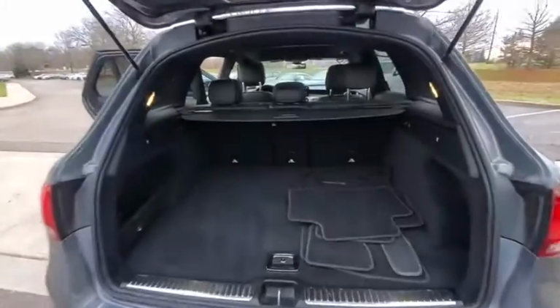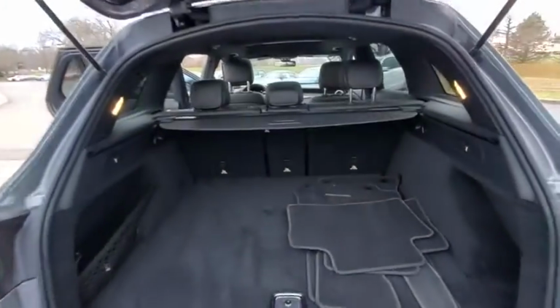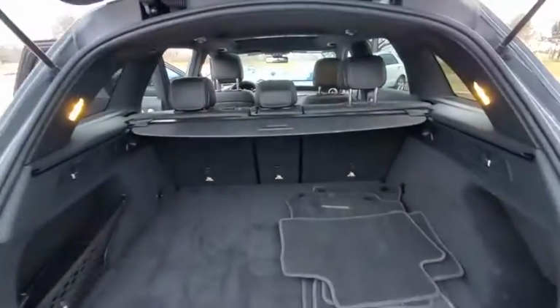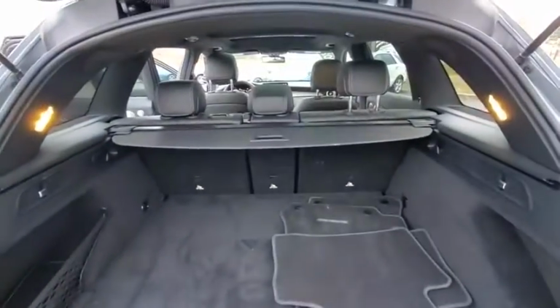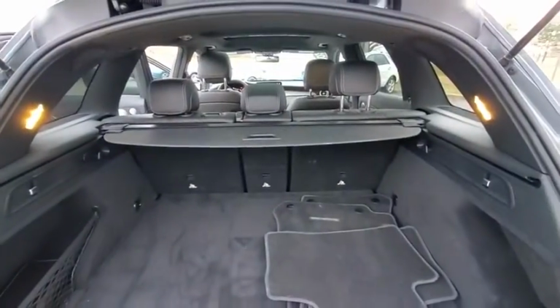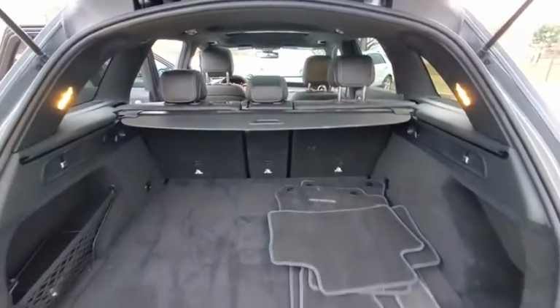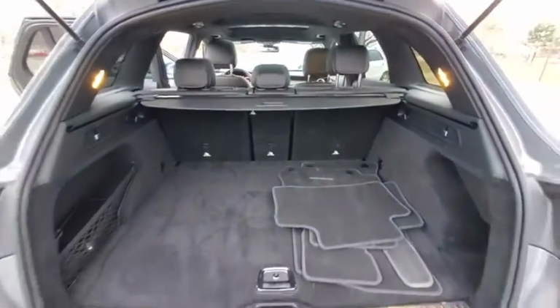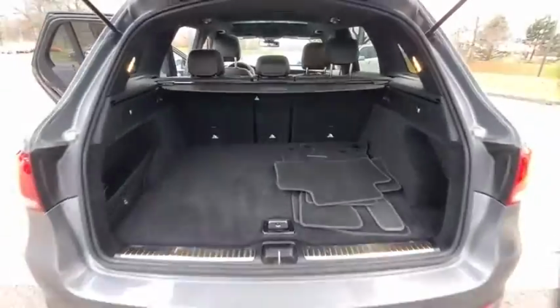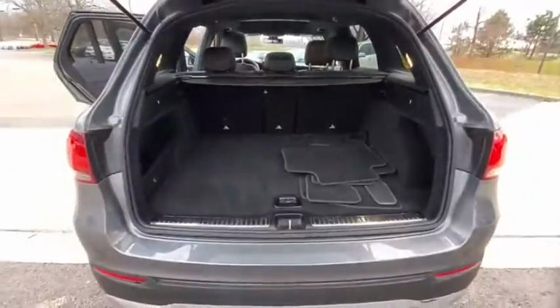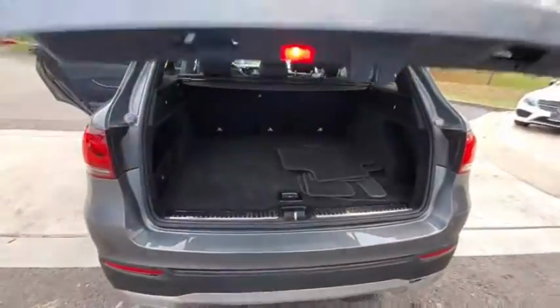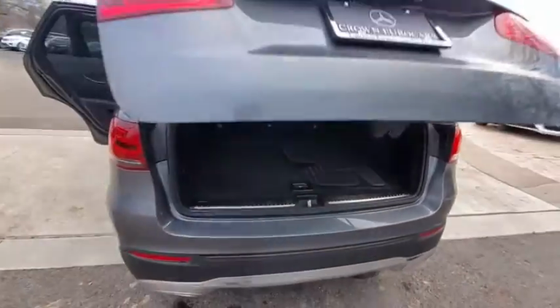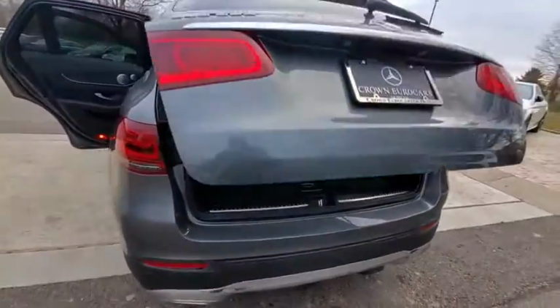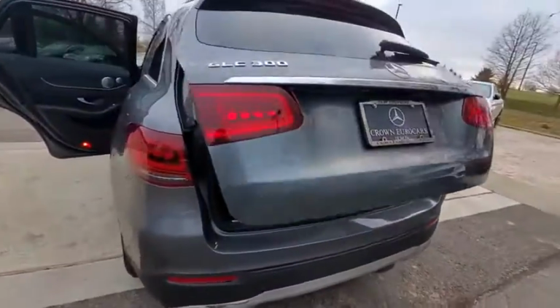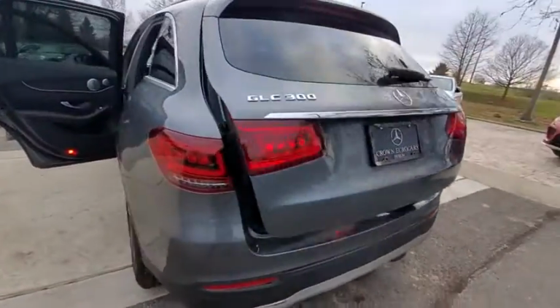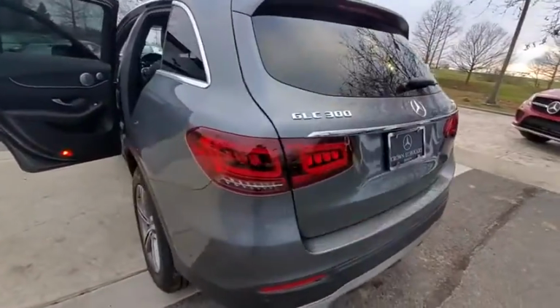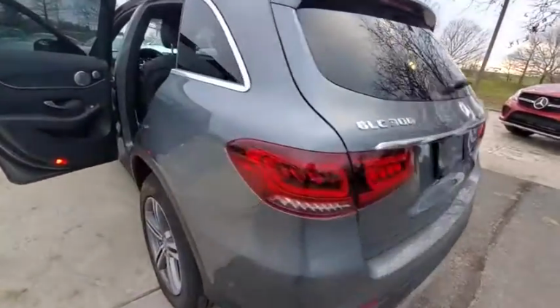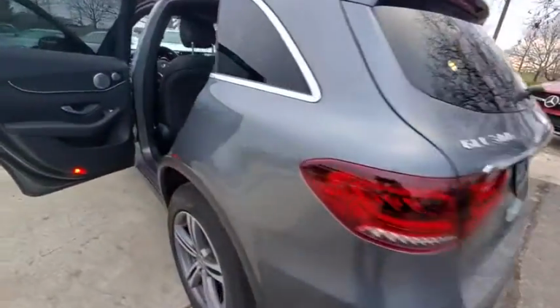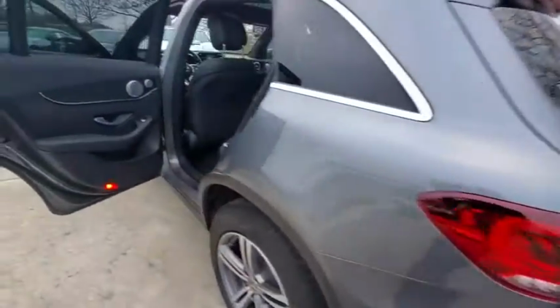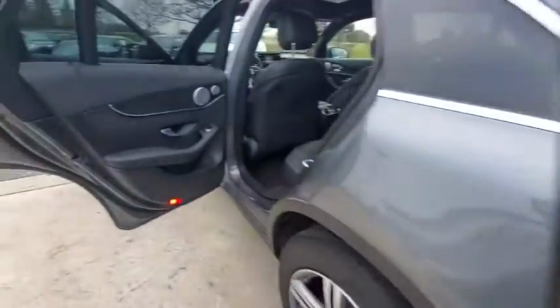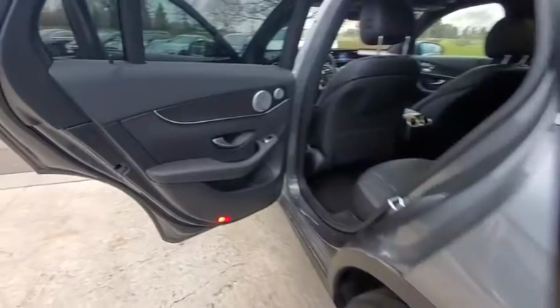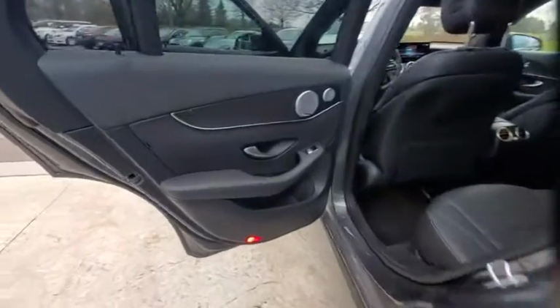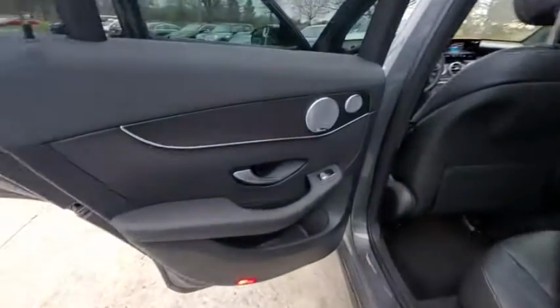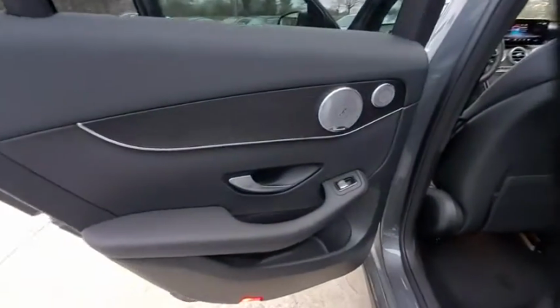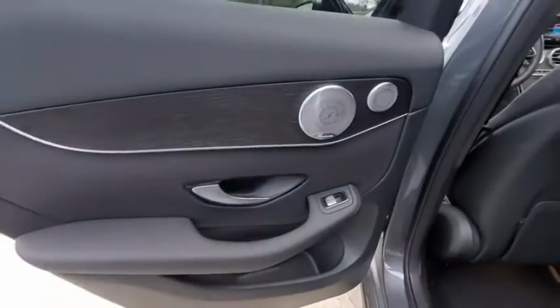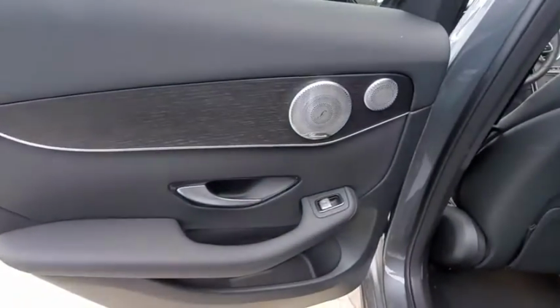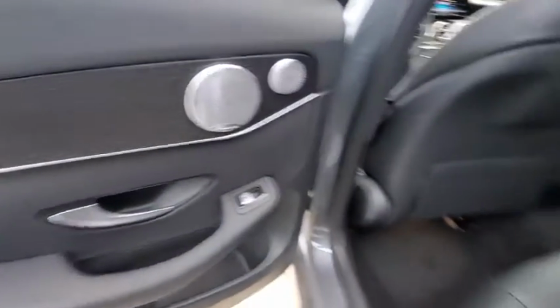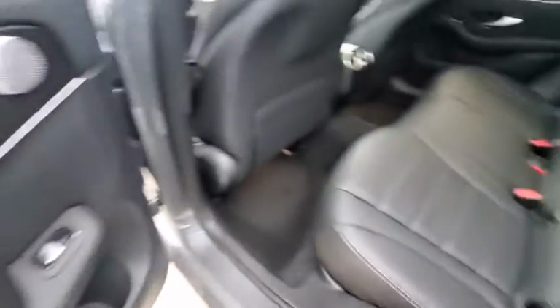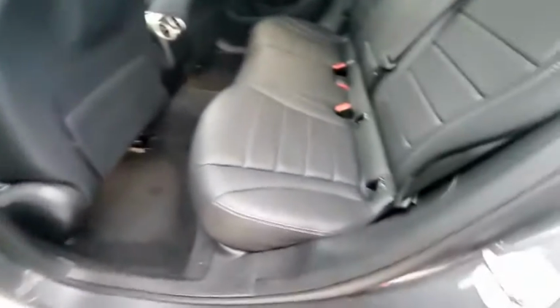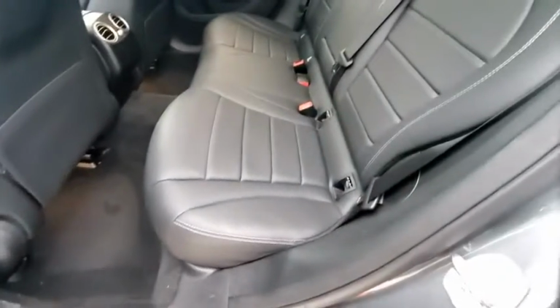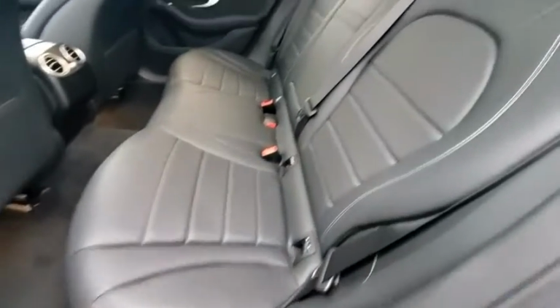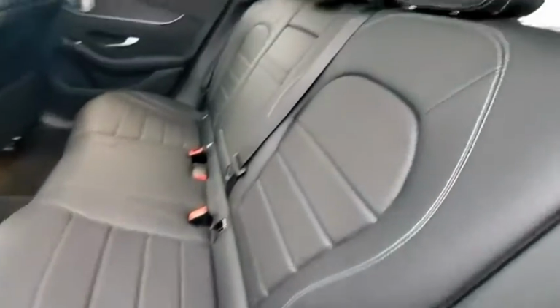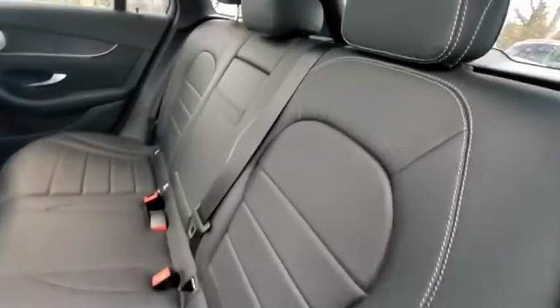Here are some of this vehicle's great options: power passenger seat, traction control, power liftgate, Bluetooth wireless data, hands-free phone, dual airbags, power steering, four-wheel disc brakes, and active suspension system.